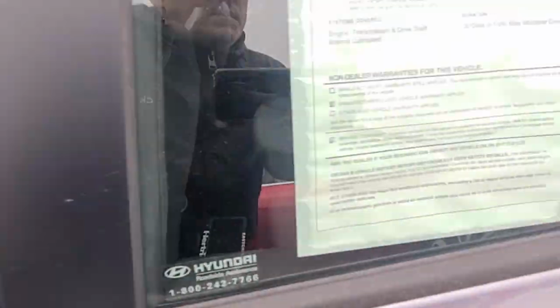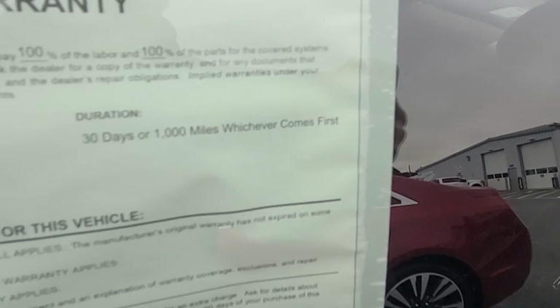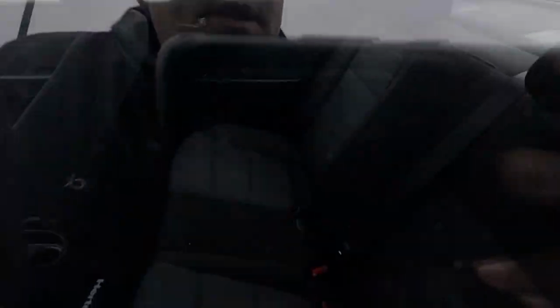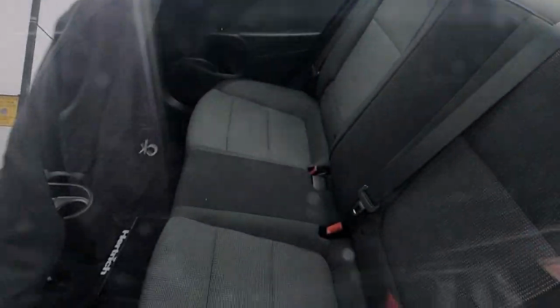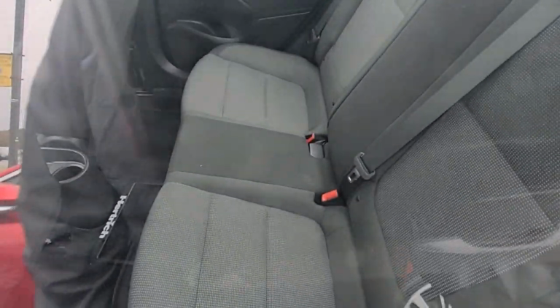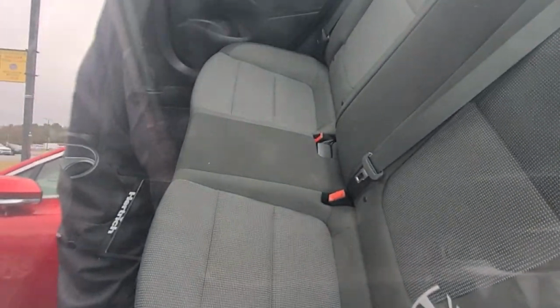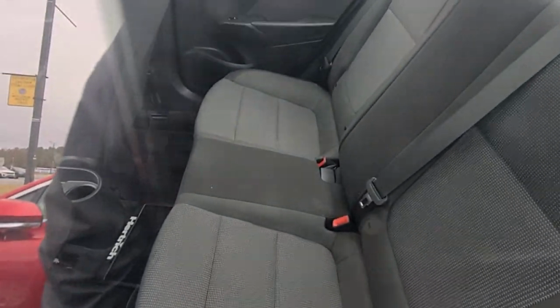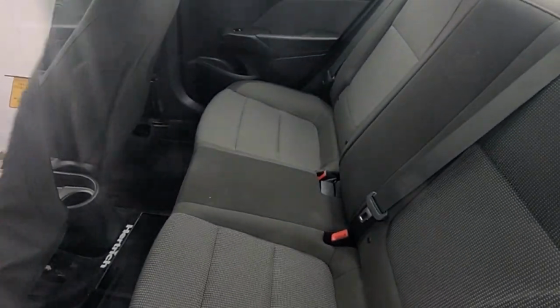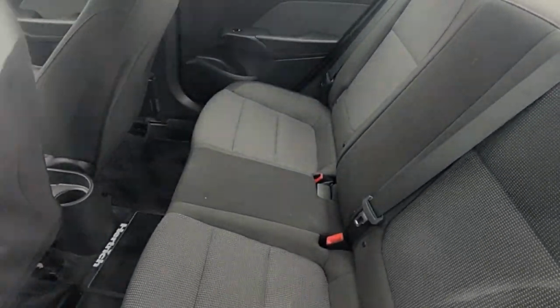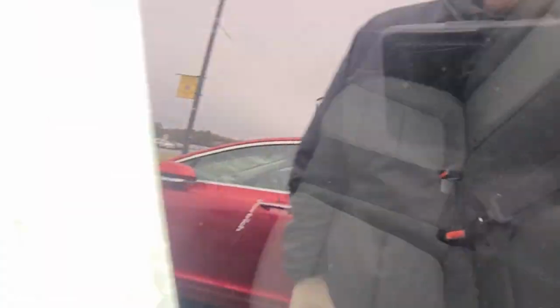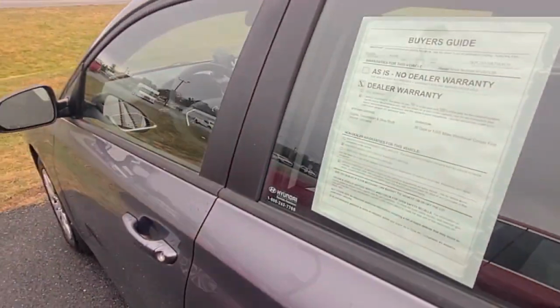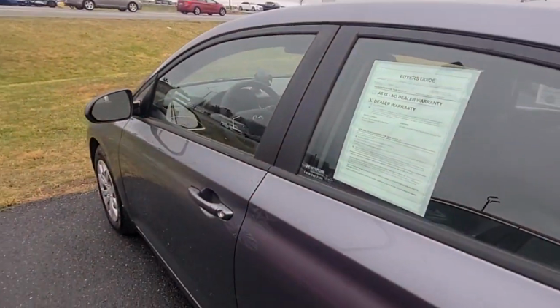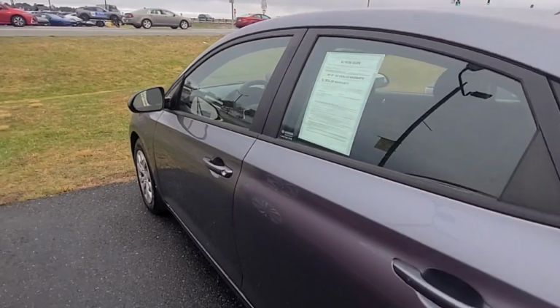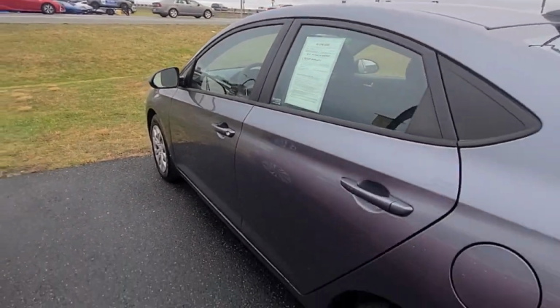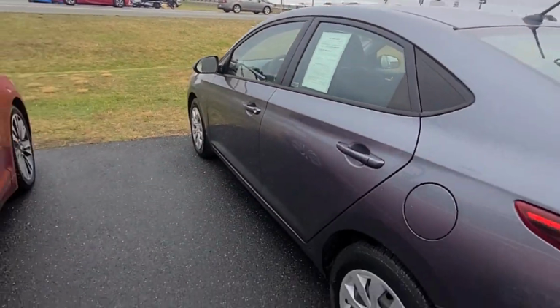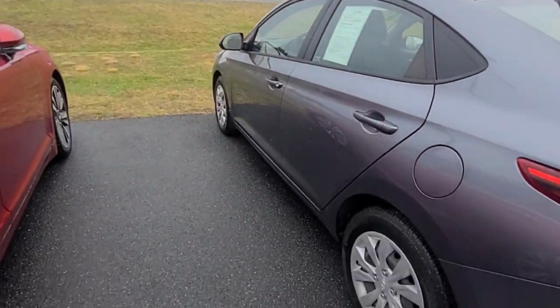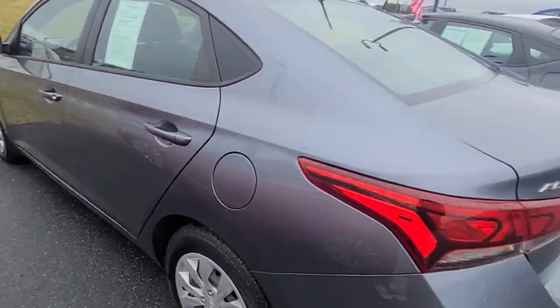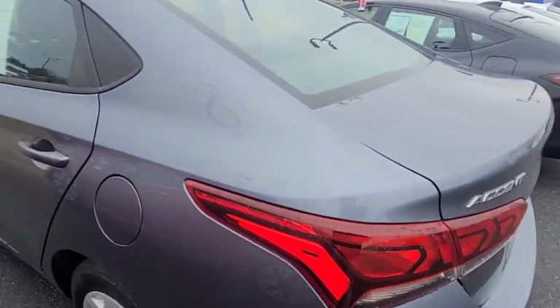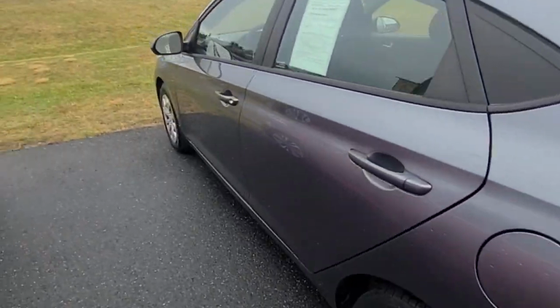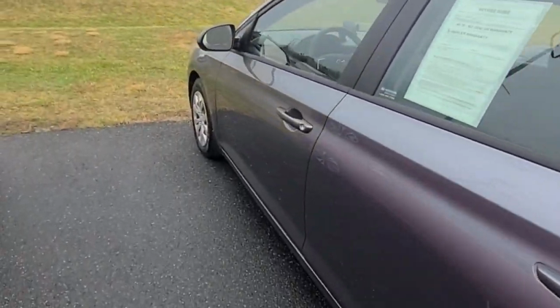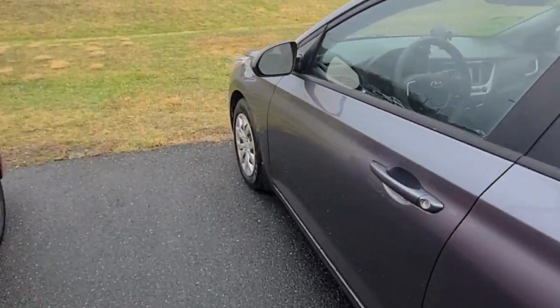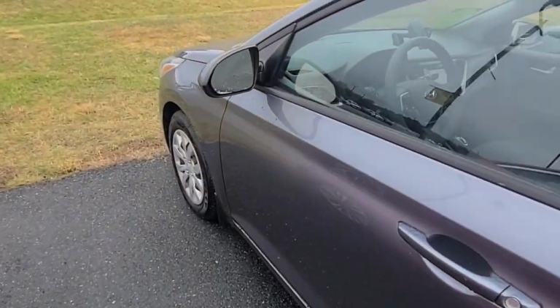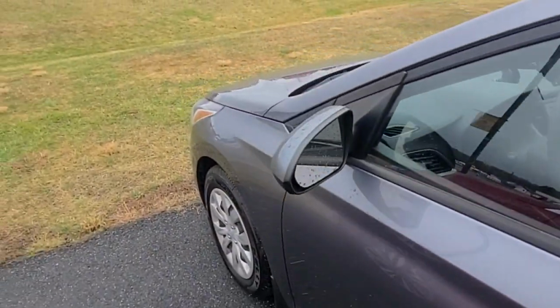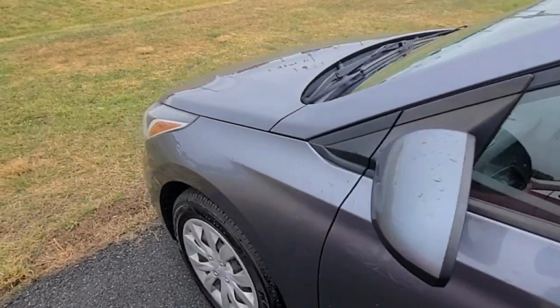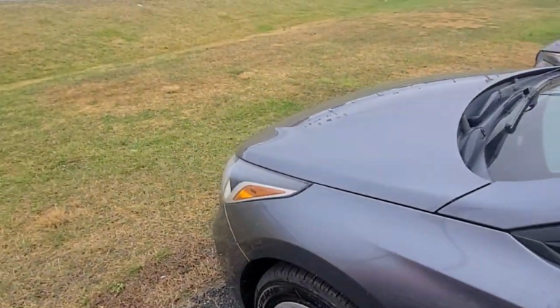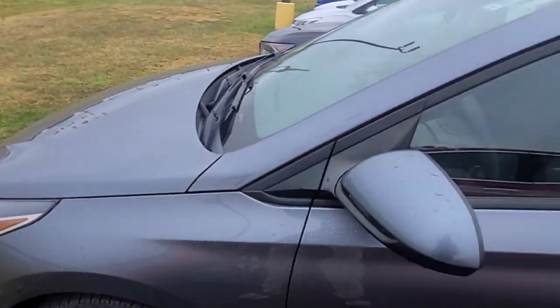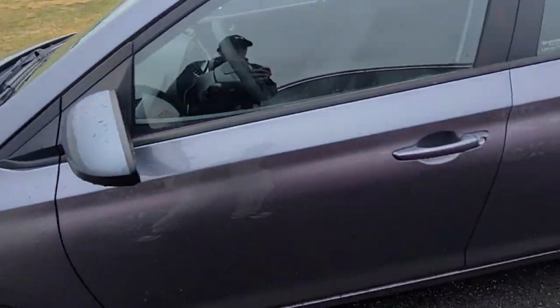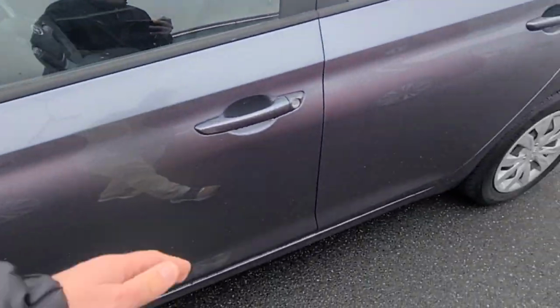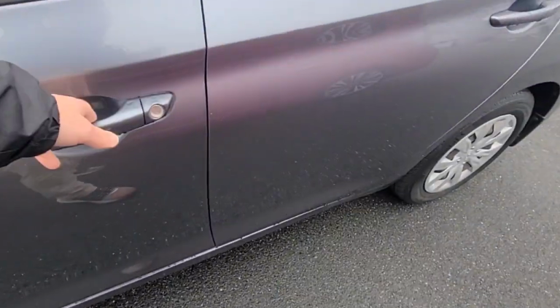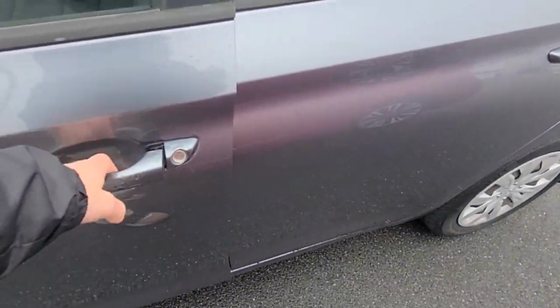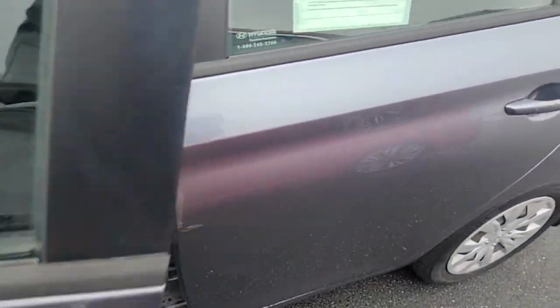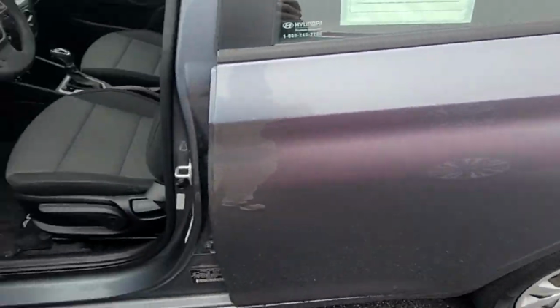Gas mileage, I believe, is going to be anywhere in the high 30s to low 40s. I'm going to go ahead and get this uploaded — it's got tons of trunk space. I'll shoot another video shortly; I just wanted to get this posted so you guys could take a look. It's definitely not going to last long.